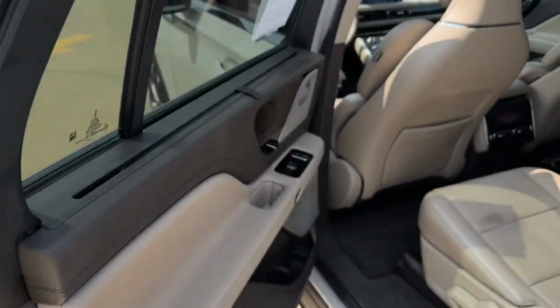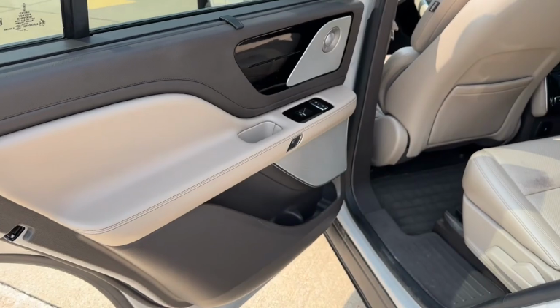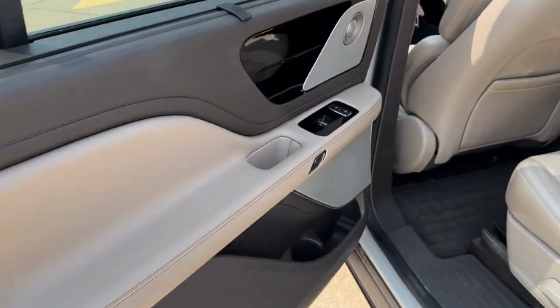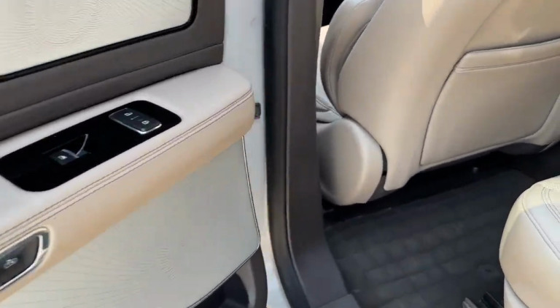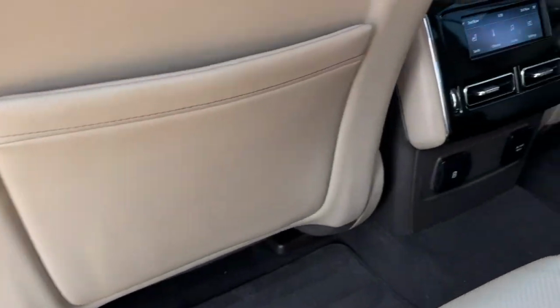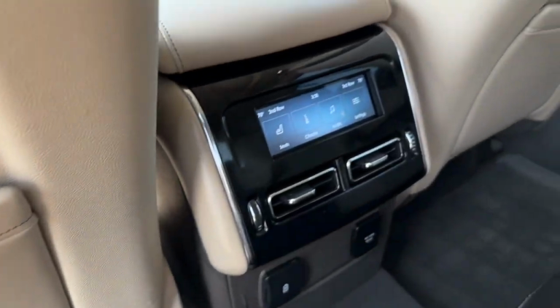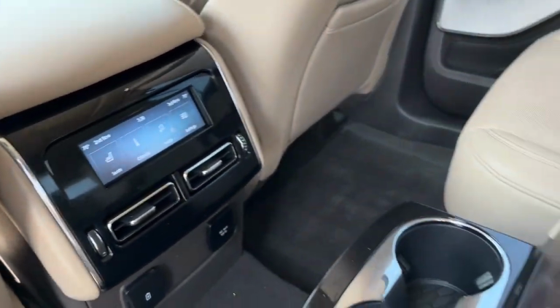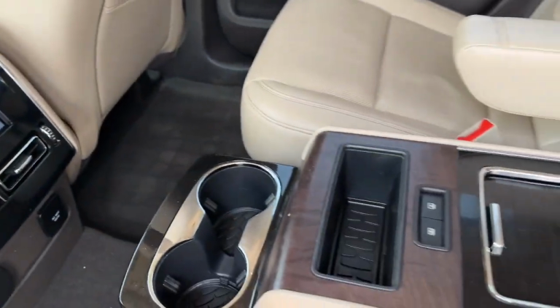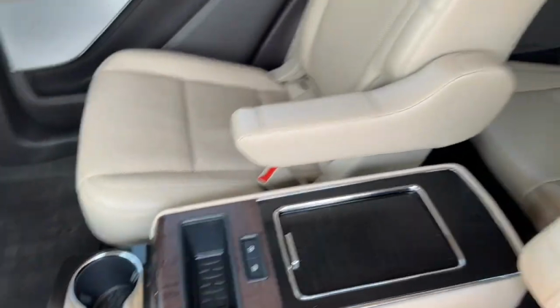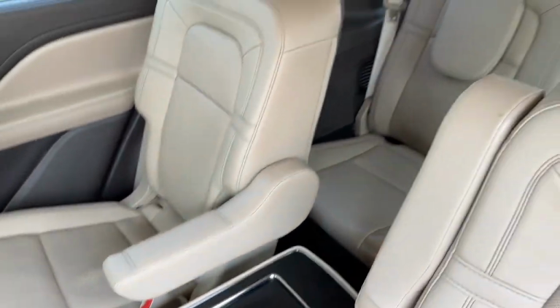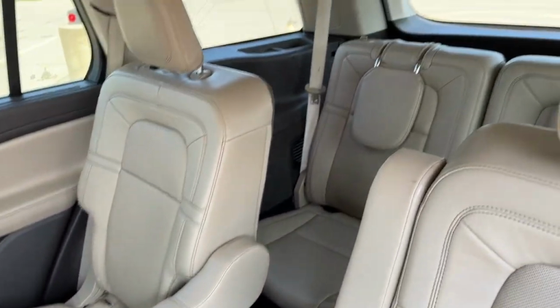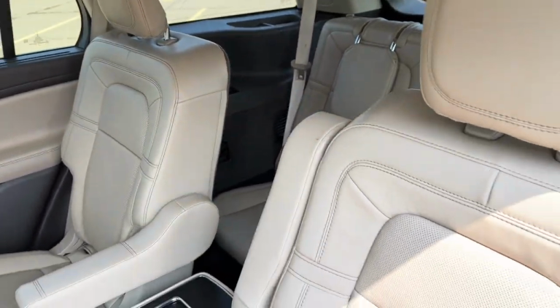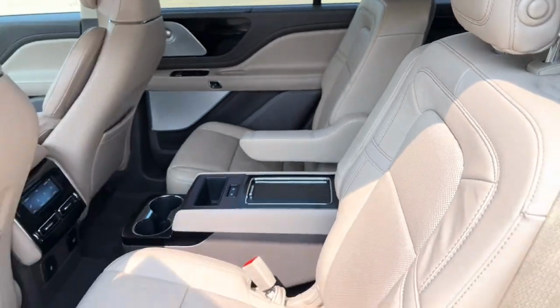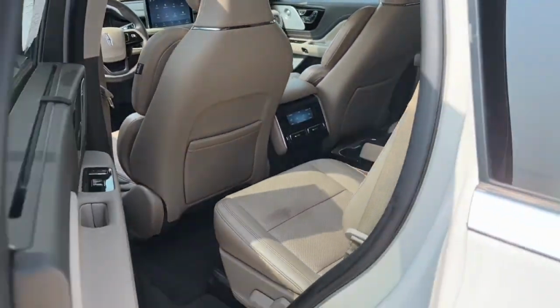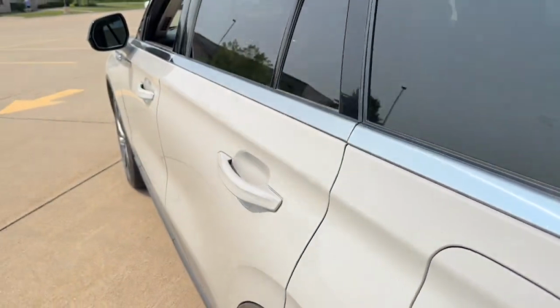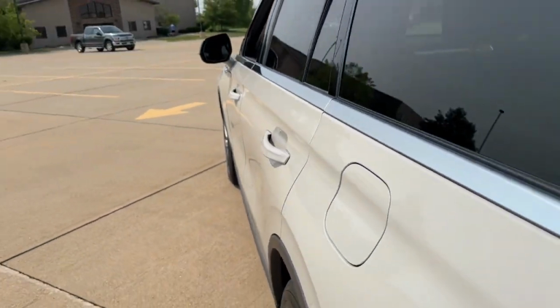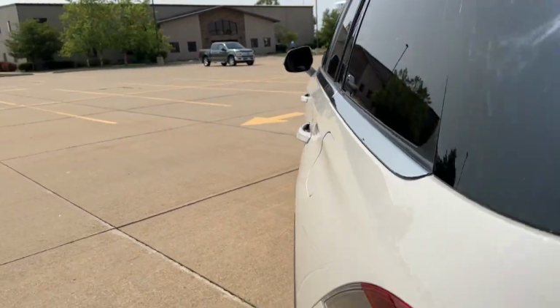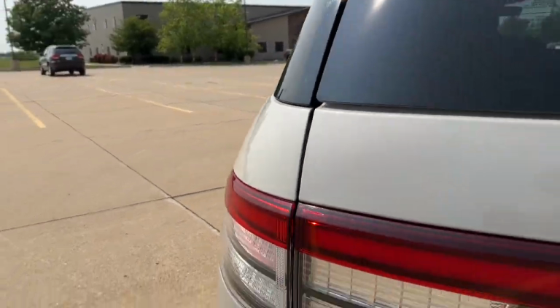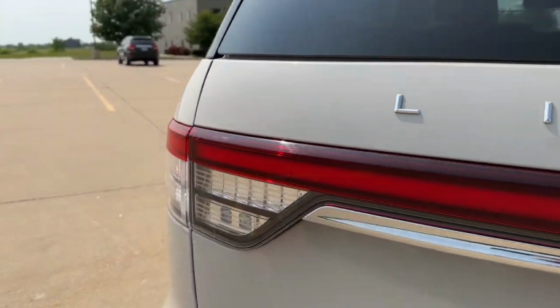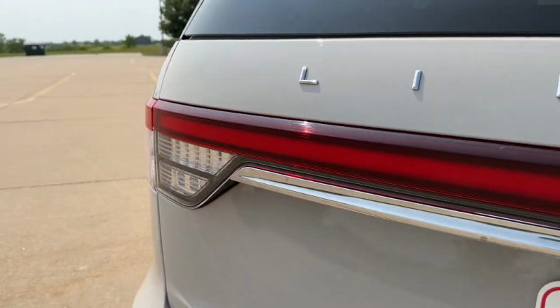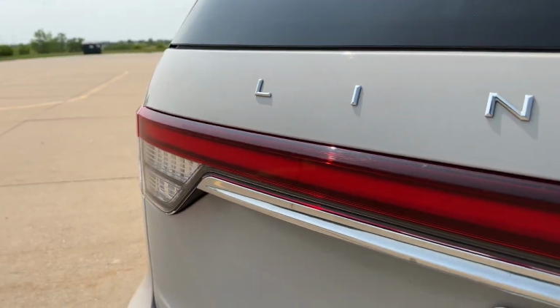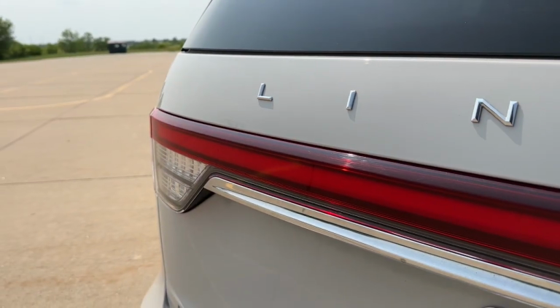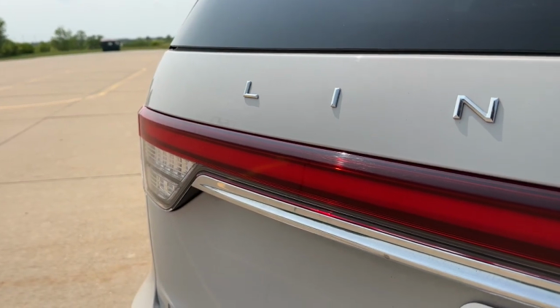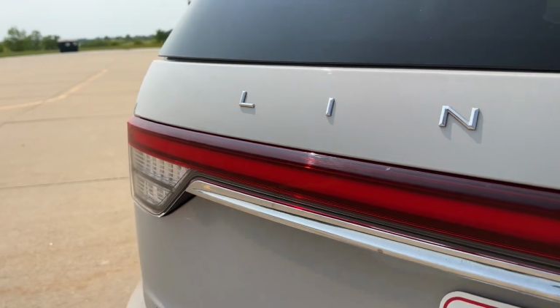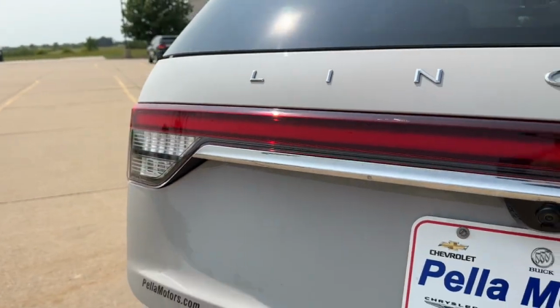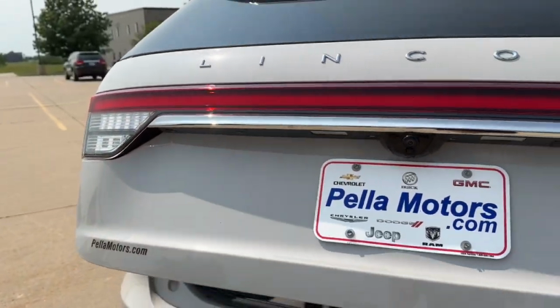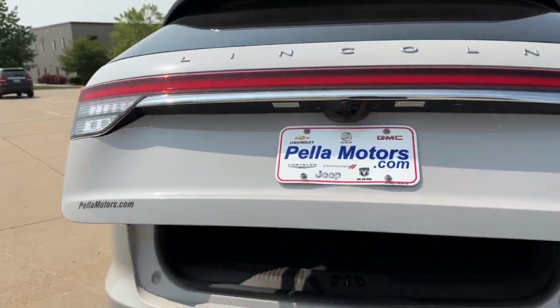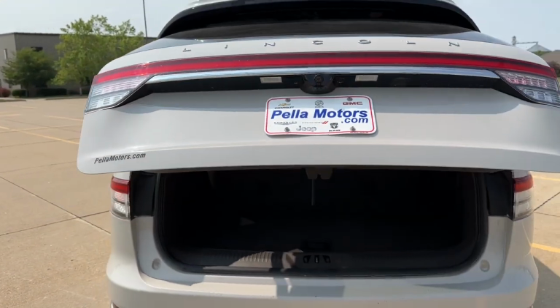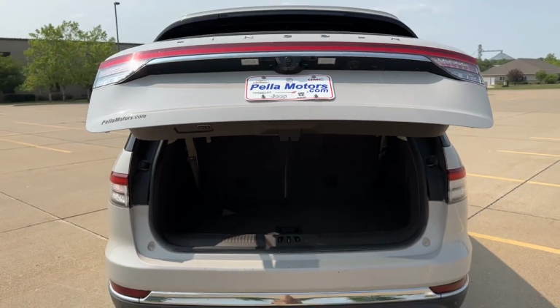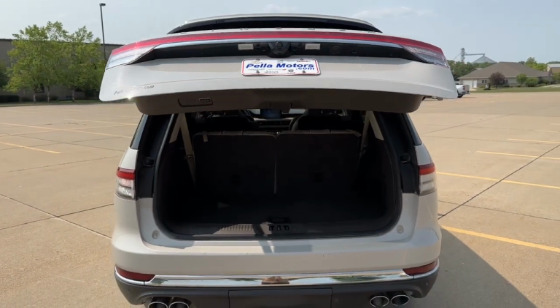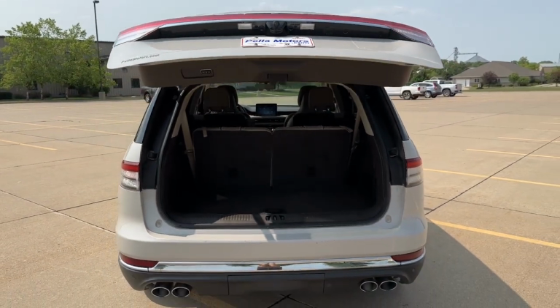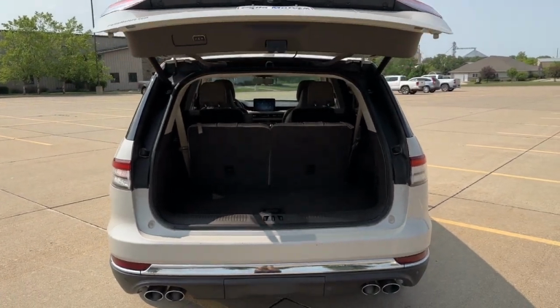Heated steering wheel, Apple CarPlay and/or Android Auto, head-up display, heated and/or cooled front seats, wireless charging station, panoramic roof, third row seat, sun/moon roof, keyless entry, navigation system.